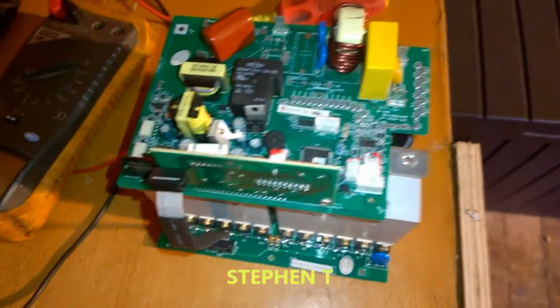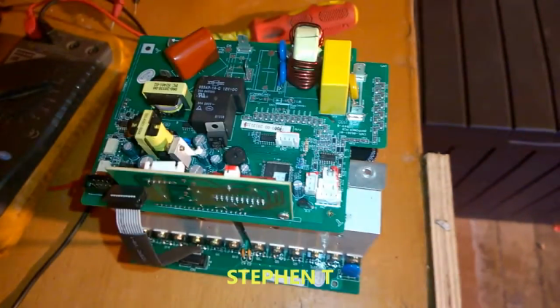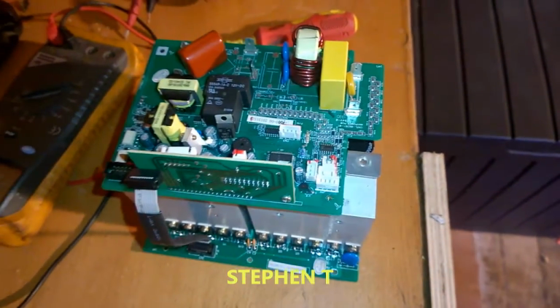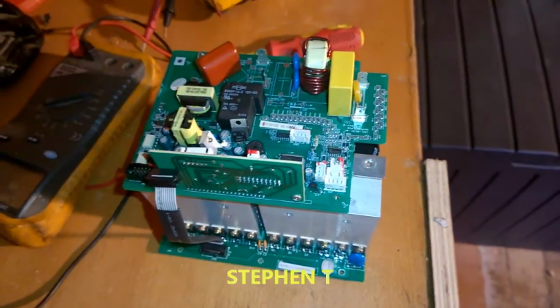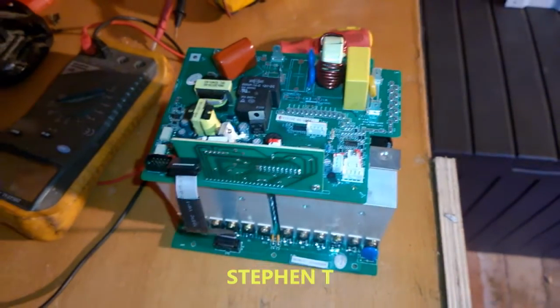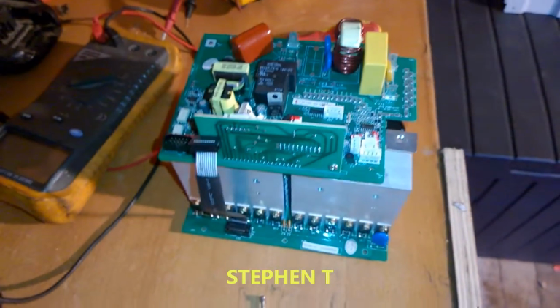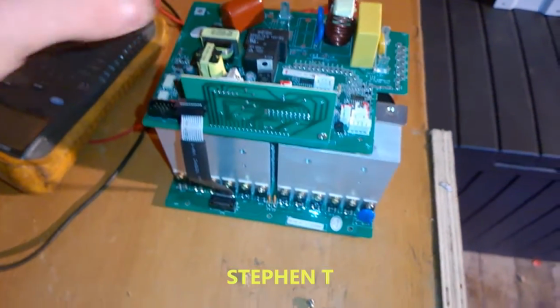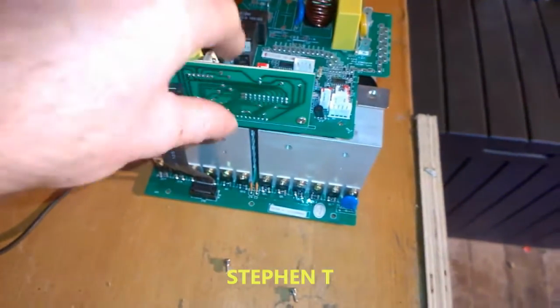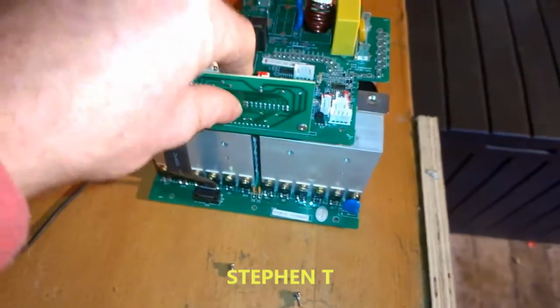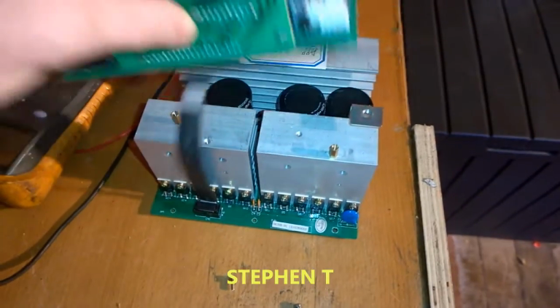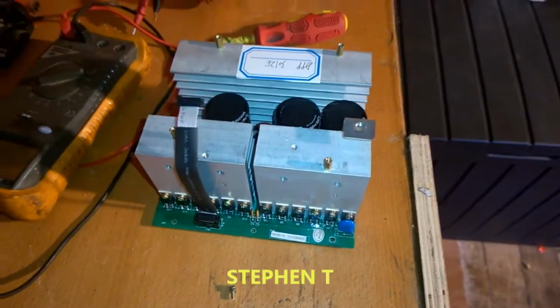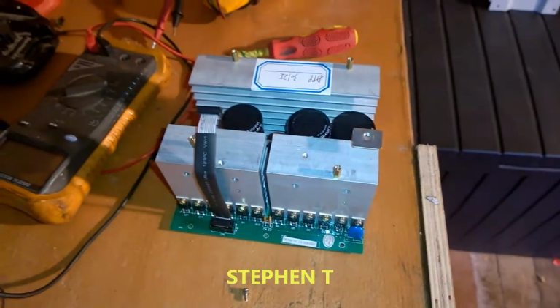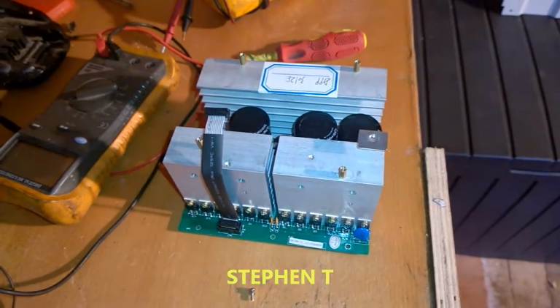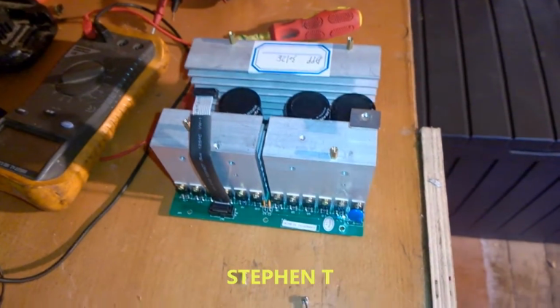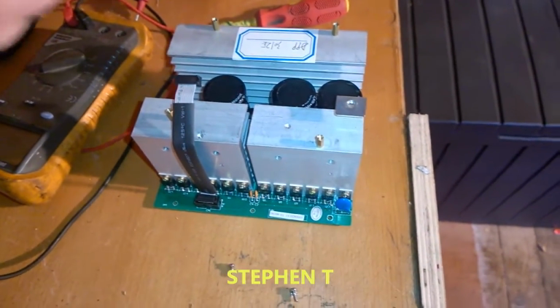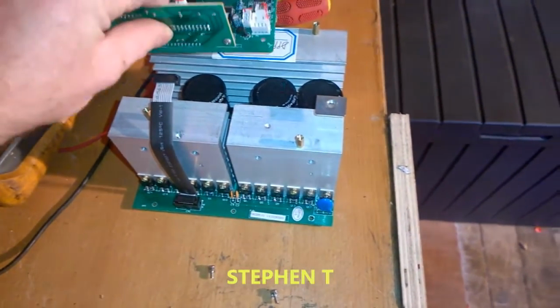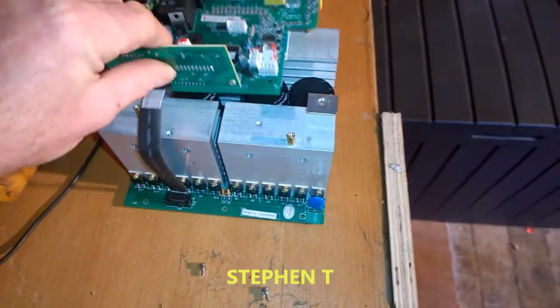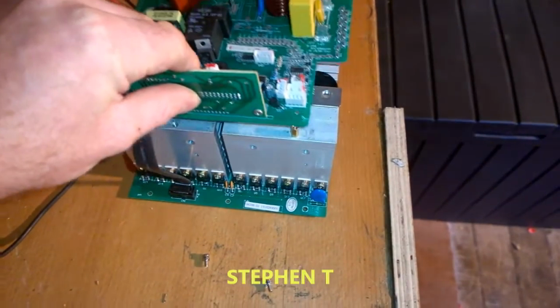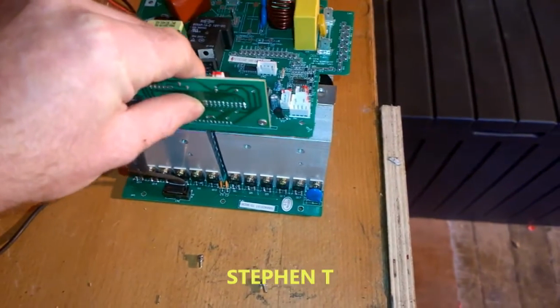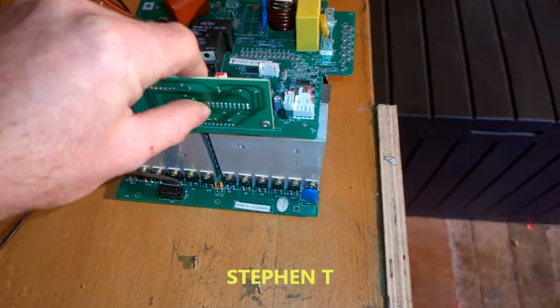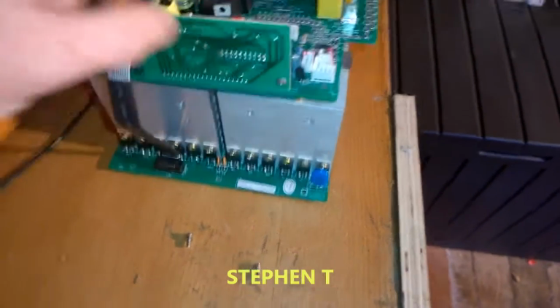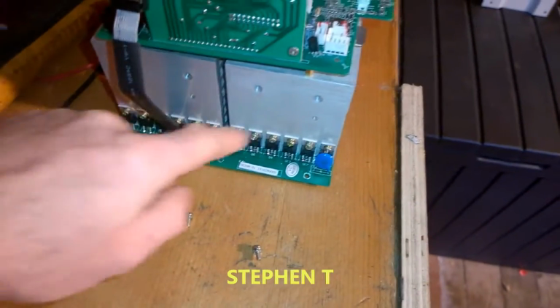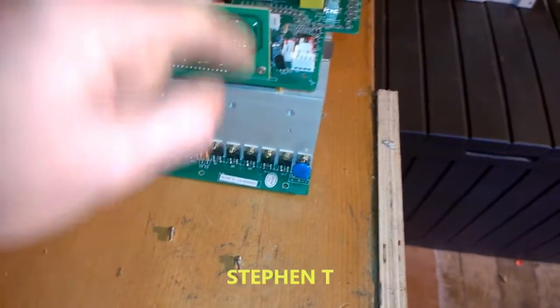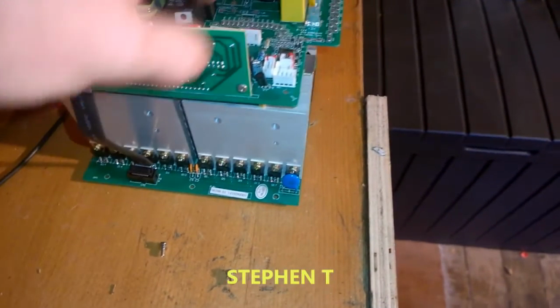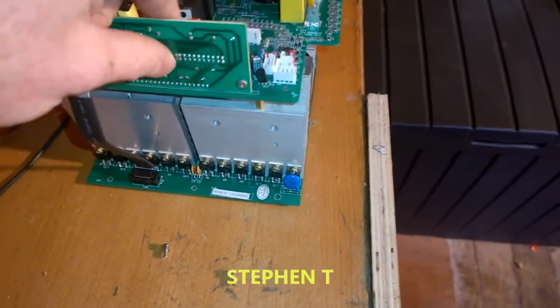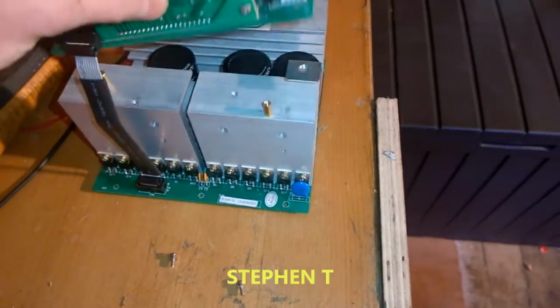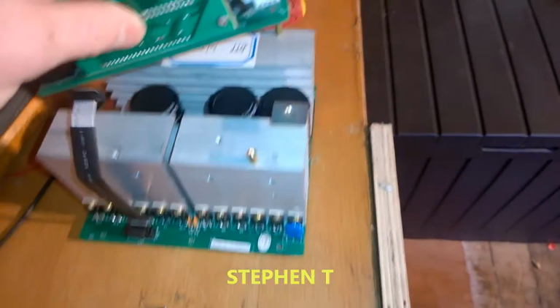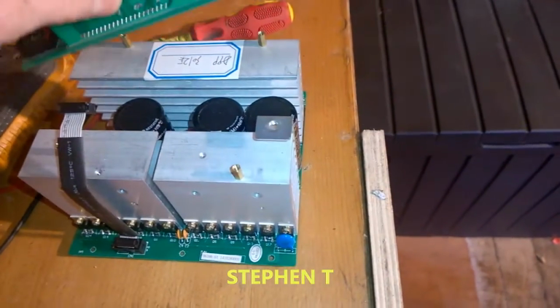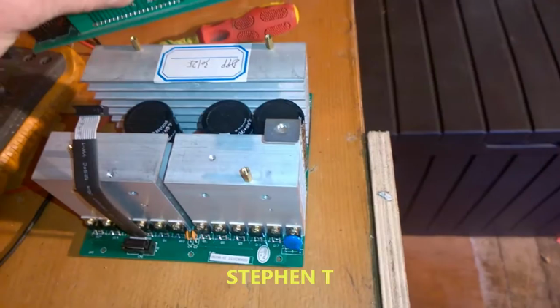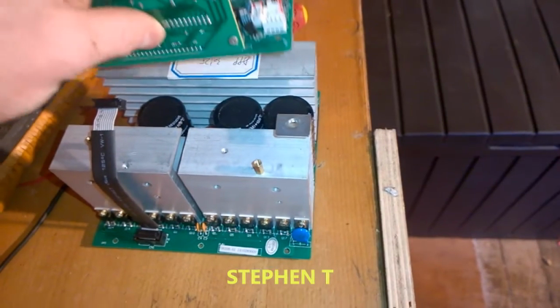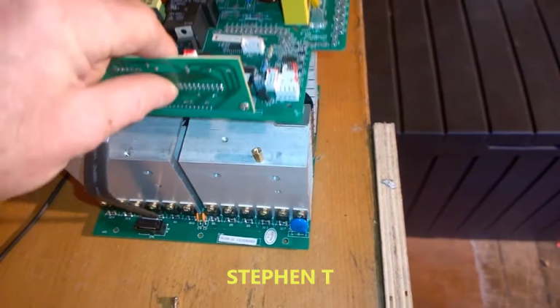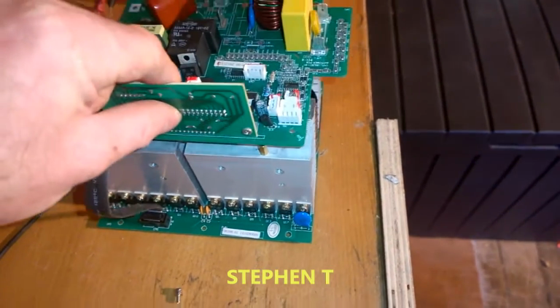I just wanted to show you how easy it is to work on these. They come in two separate circuit boards — if one blows, you don't have to pay for two parts.